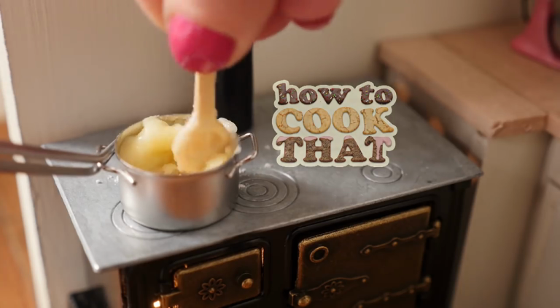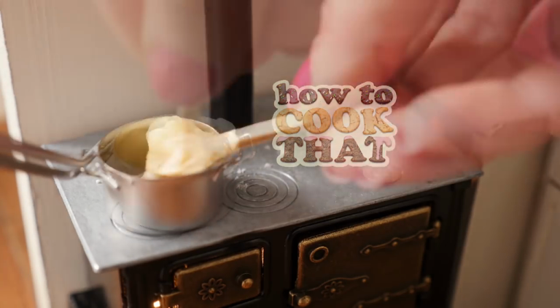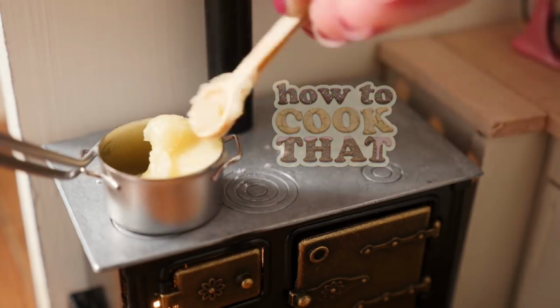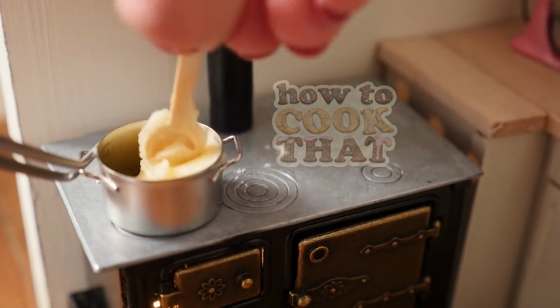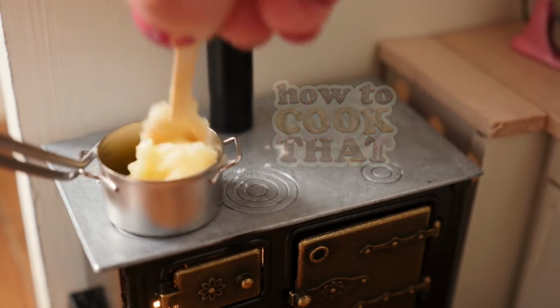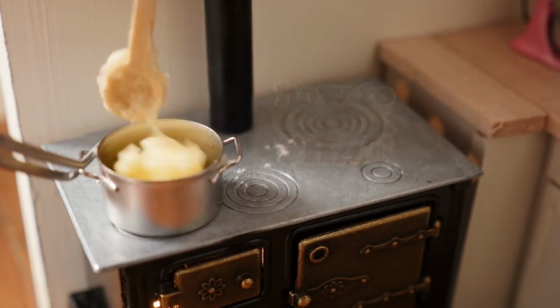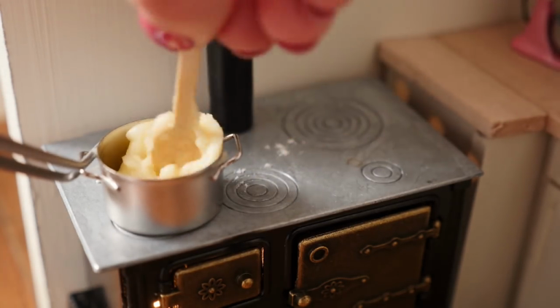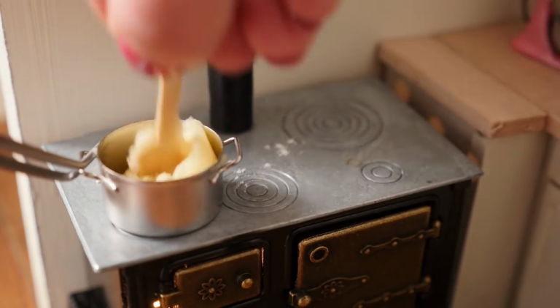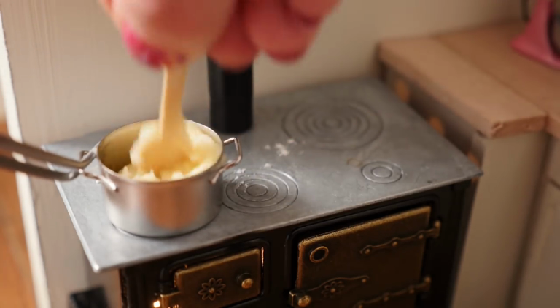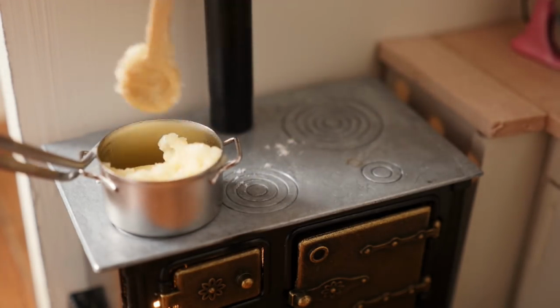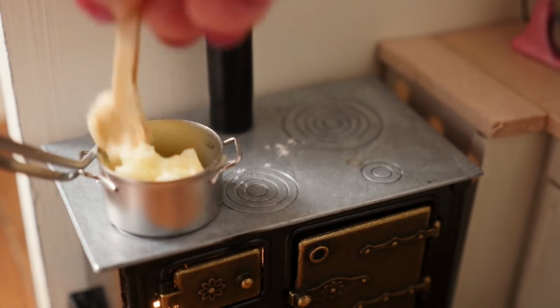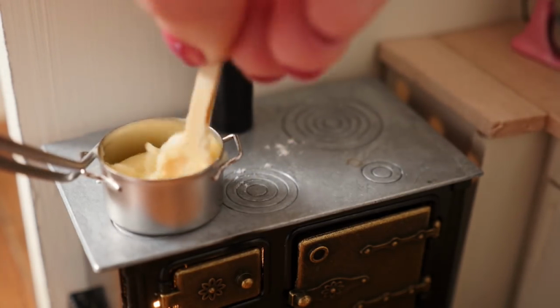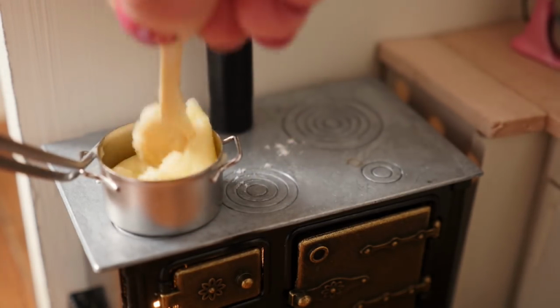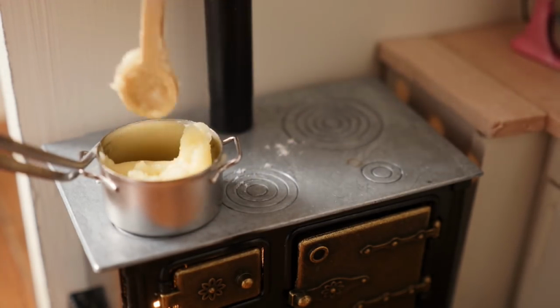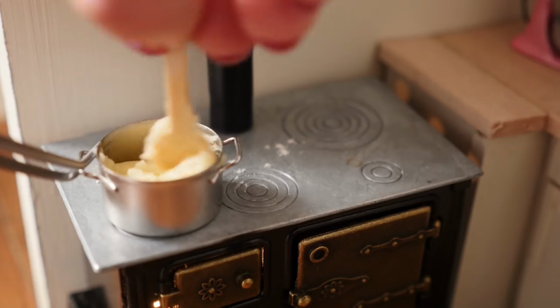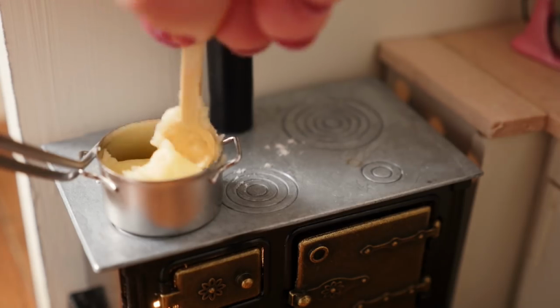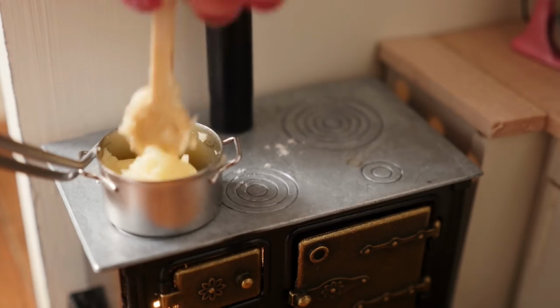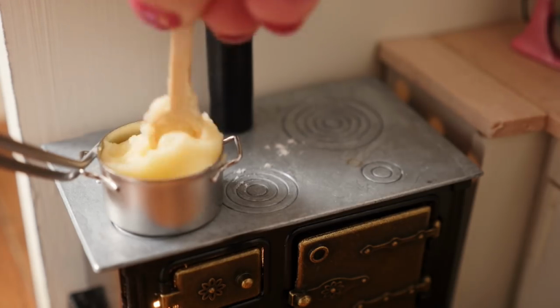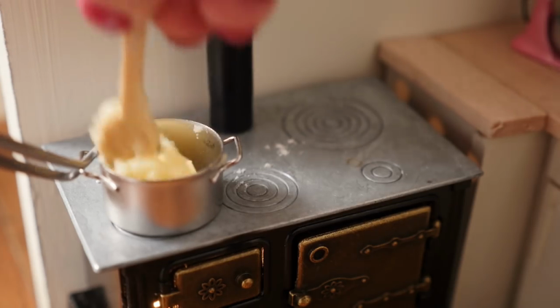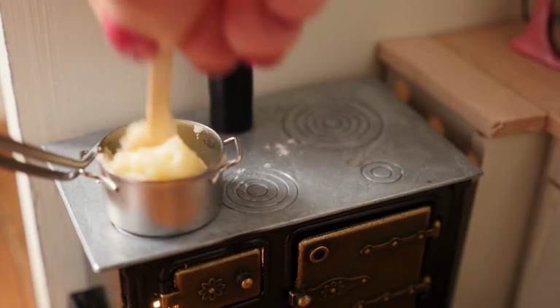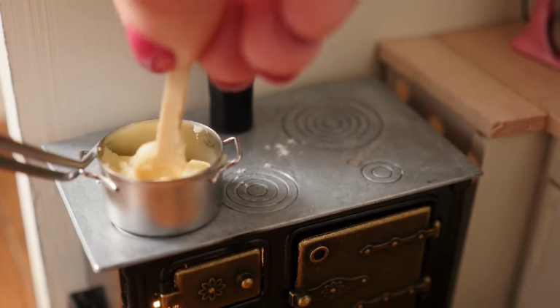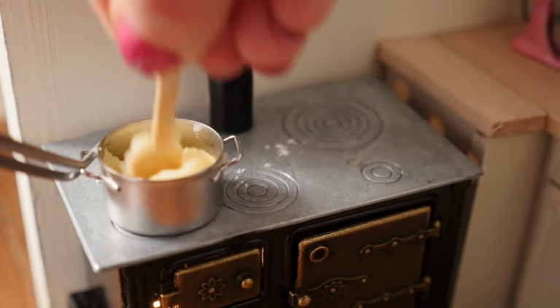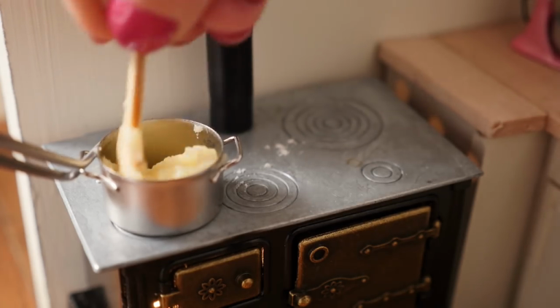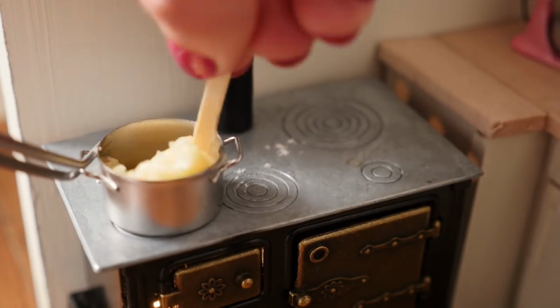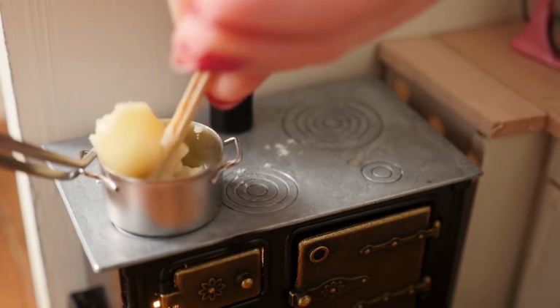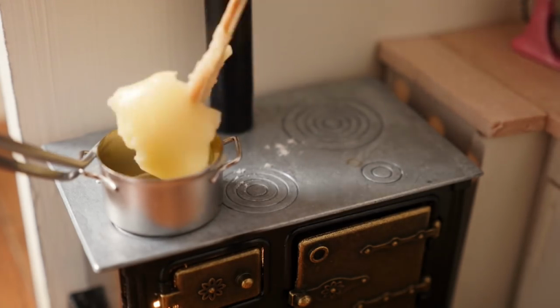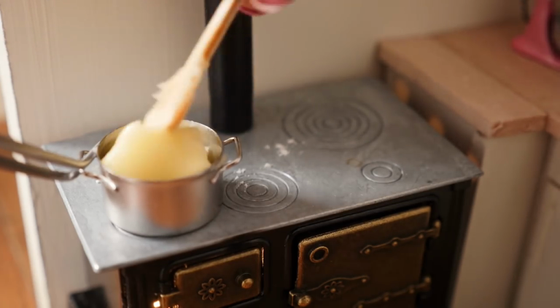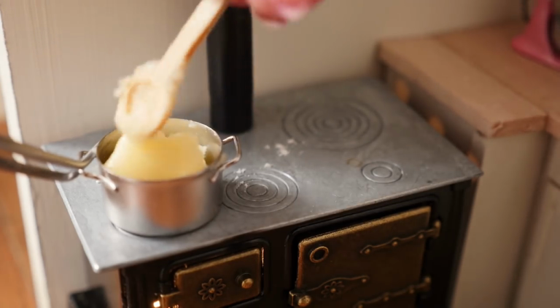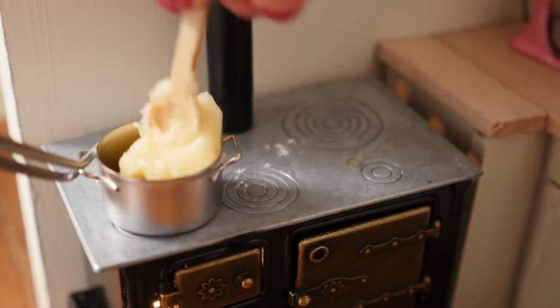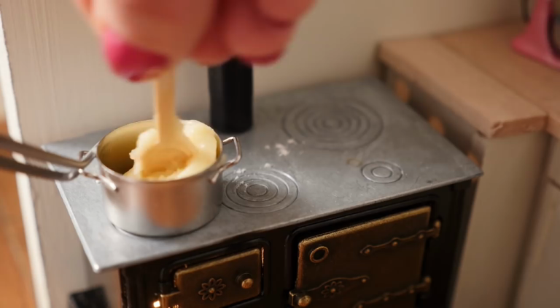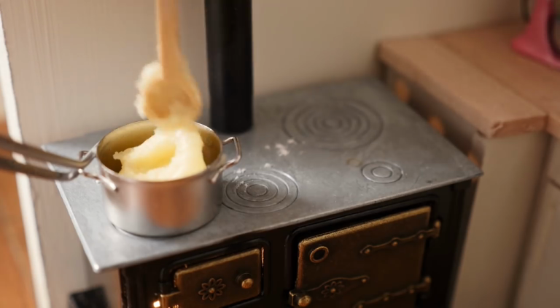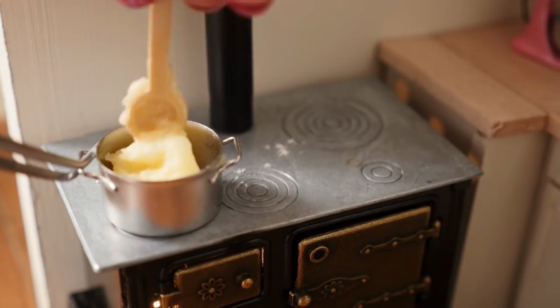Keep stirring until it forms a ball and leaves the side of your pan. Then keep mixing it over the heat for a couple of minutes more, because that makes it rise properly in the oven.